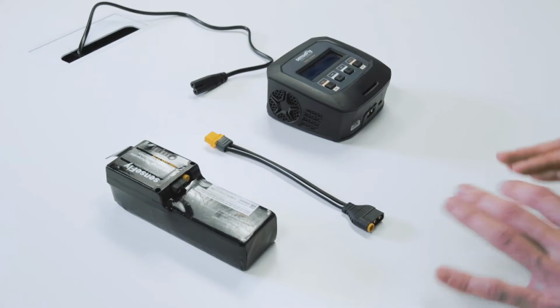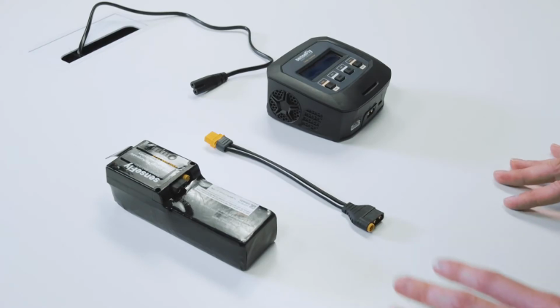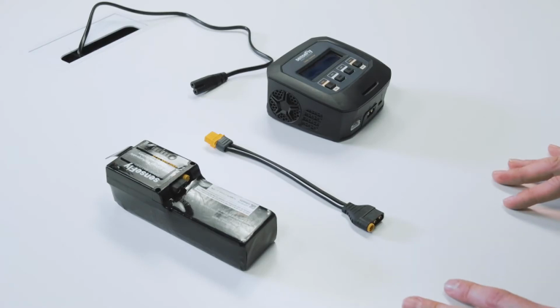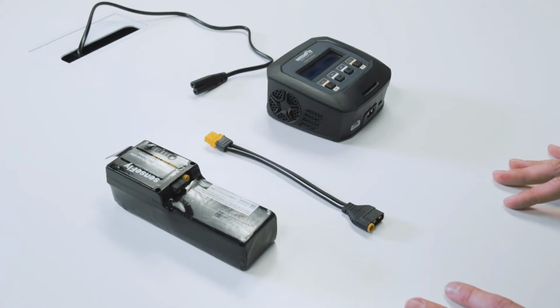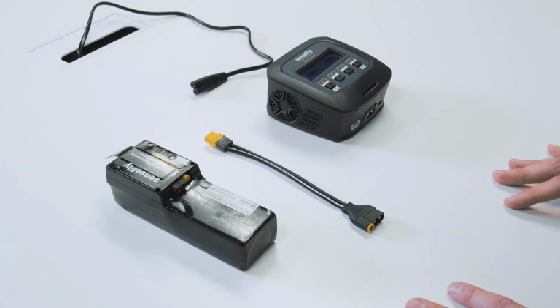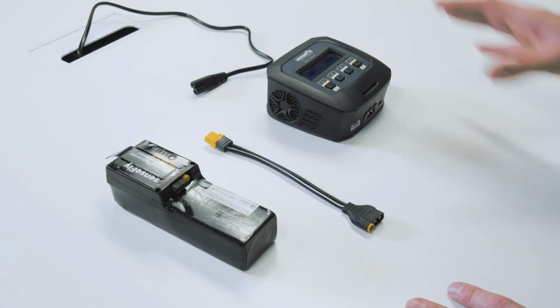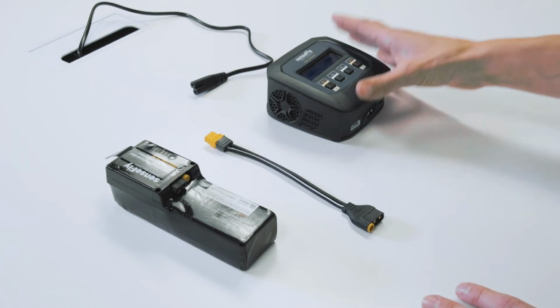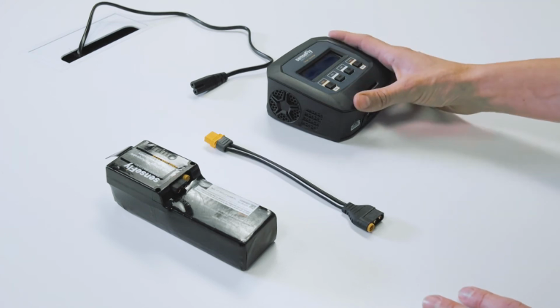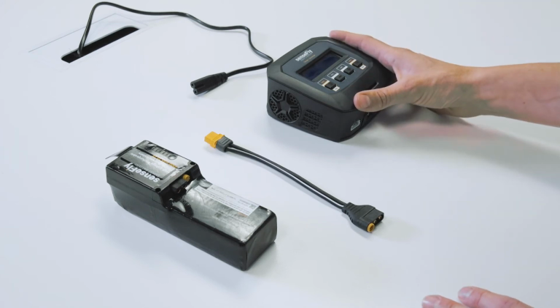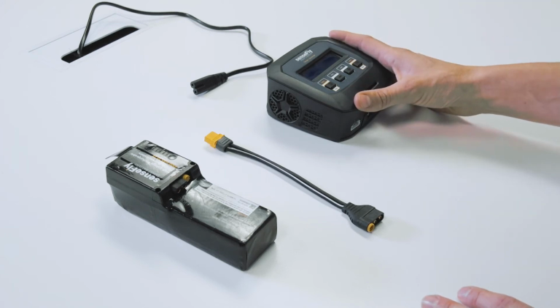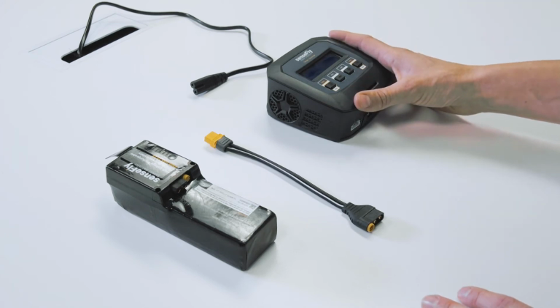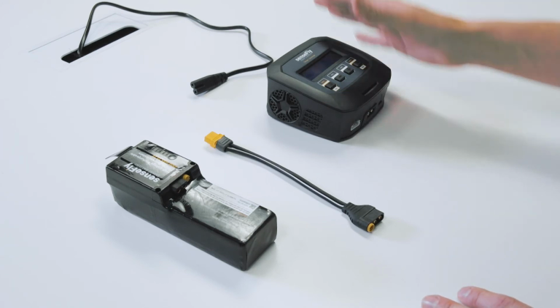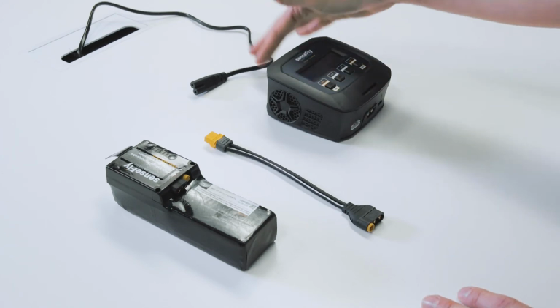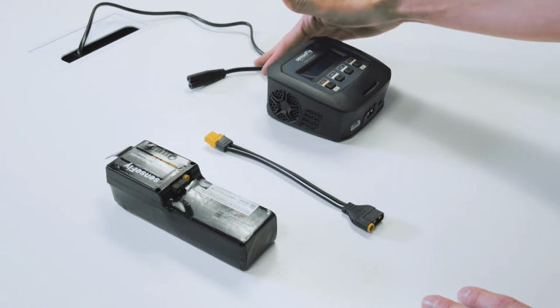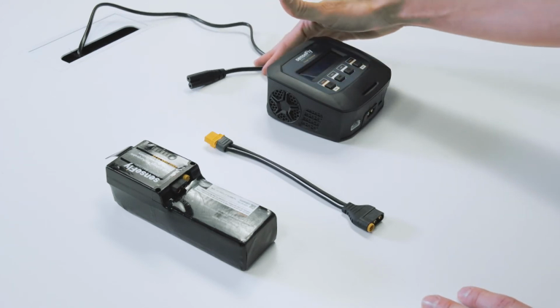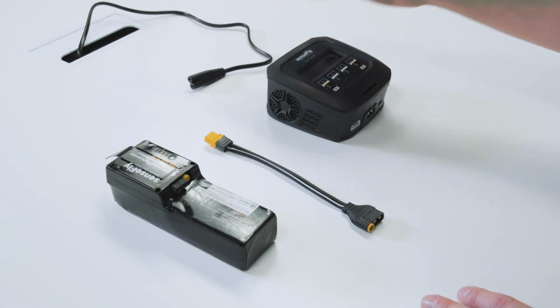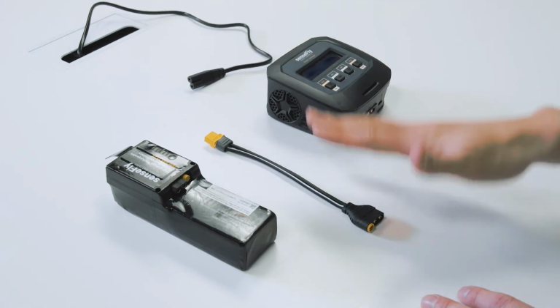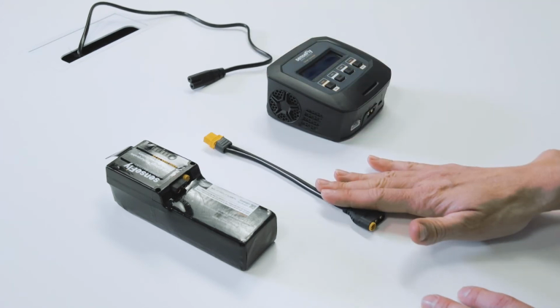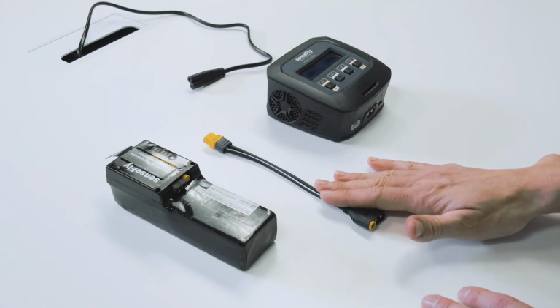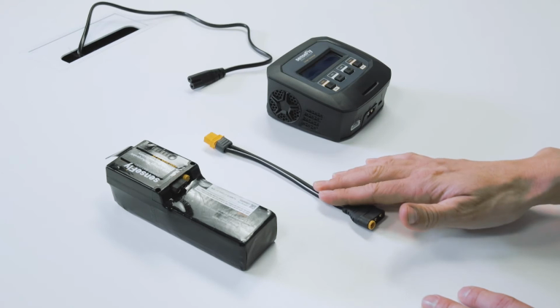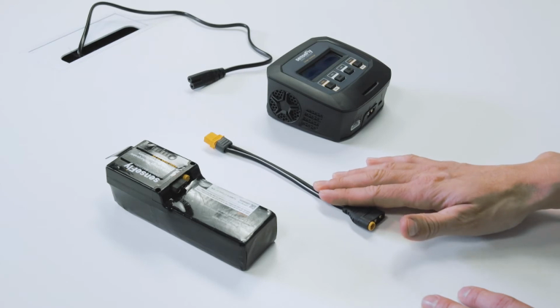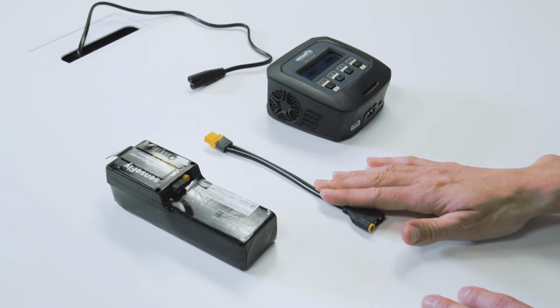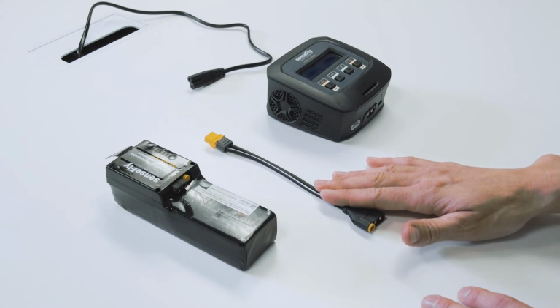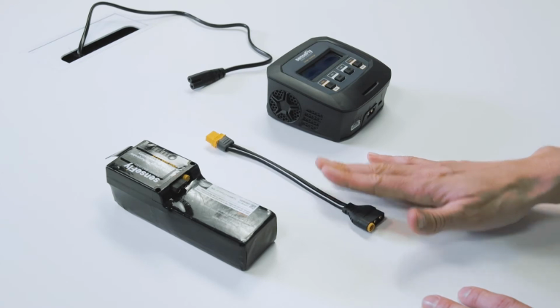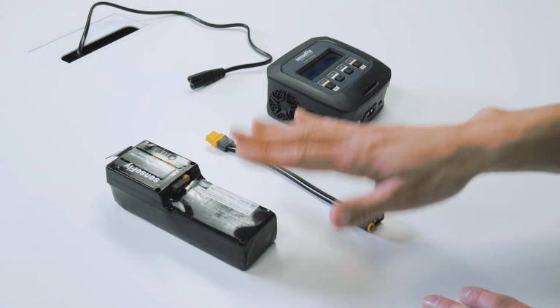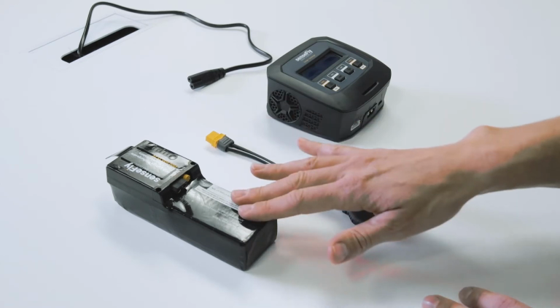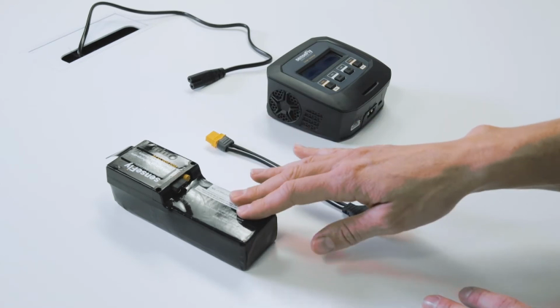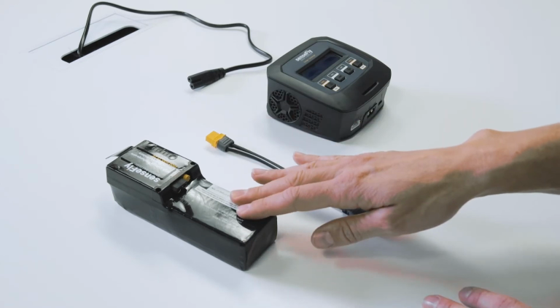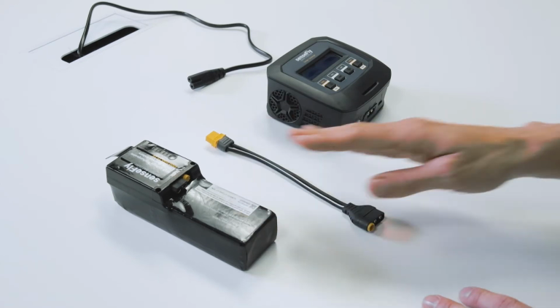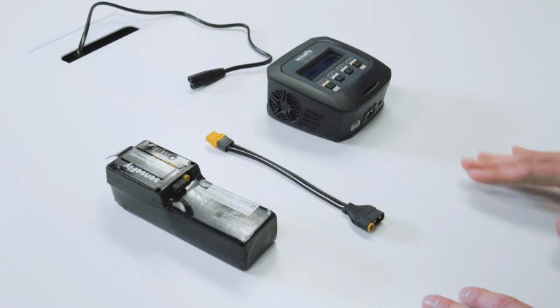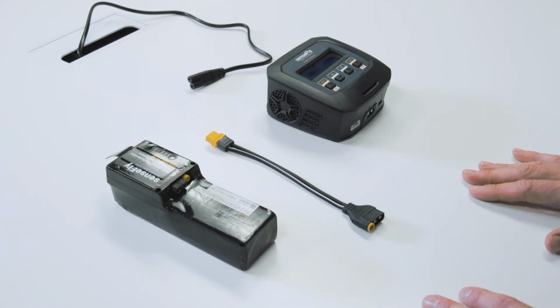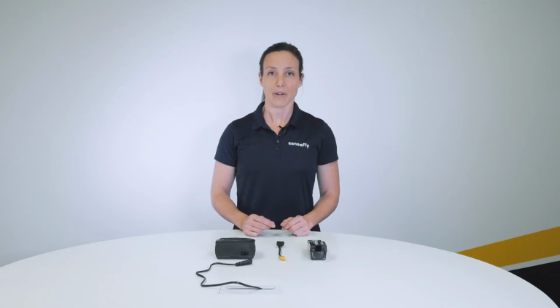You will need the SenseFly Smart Charger, its power cable, the charging cable of the EBX battery, and the EBX battery.